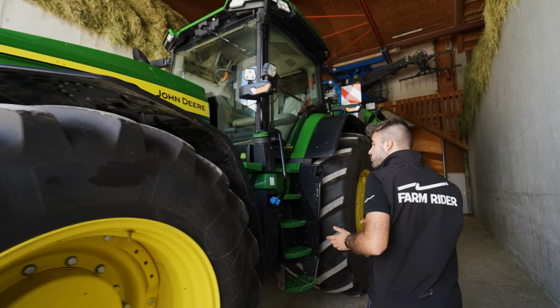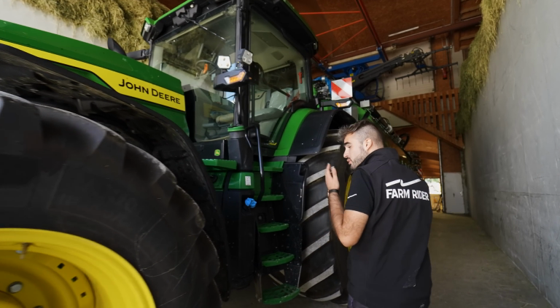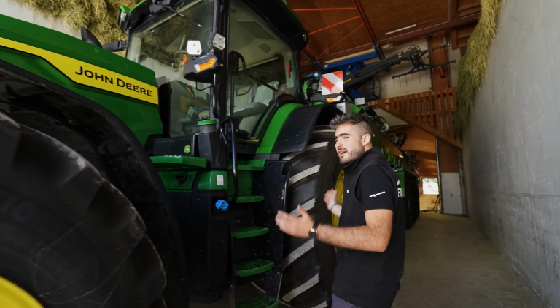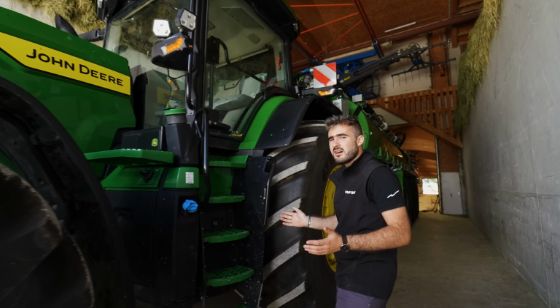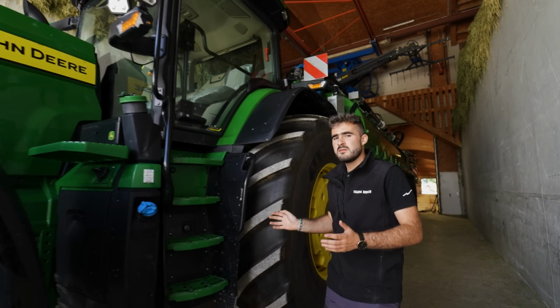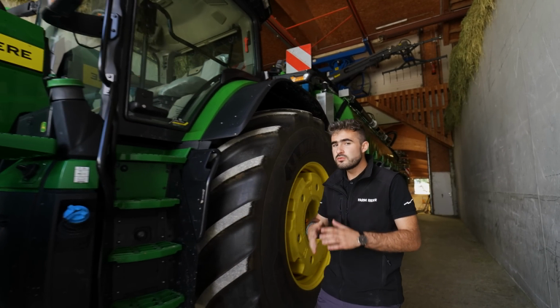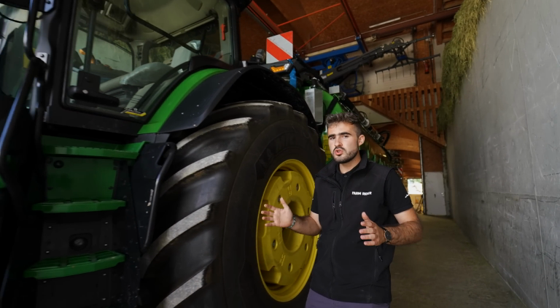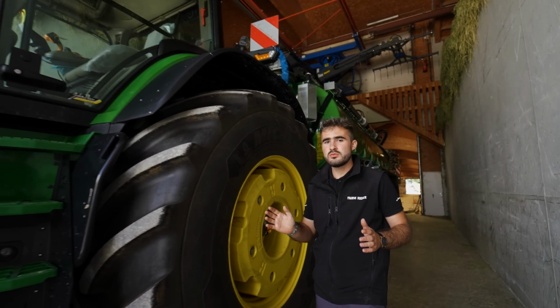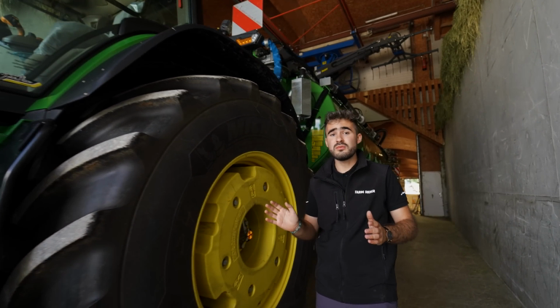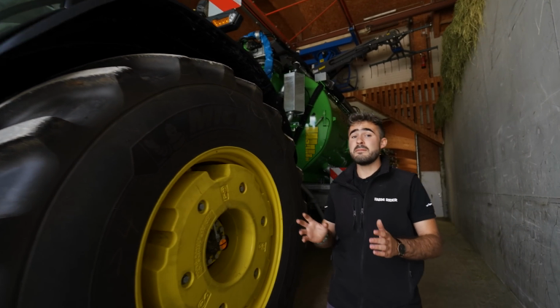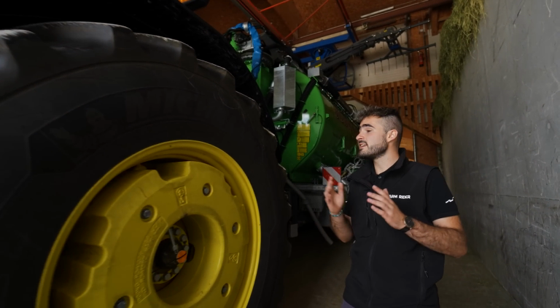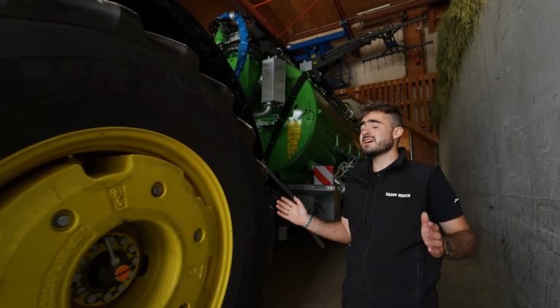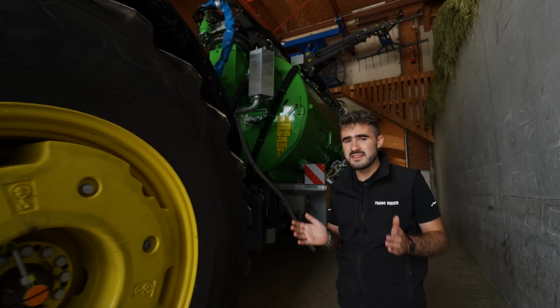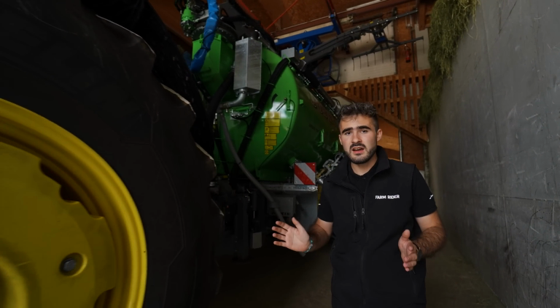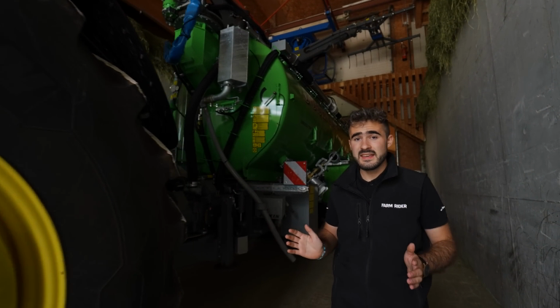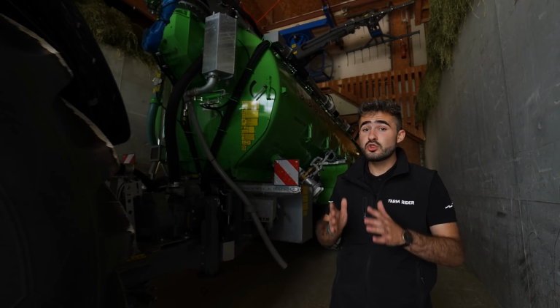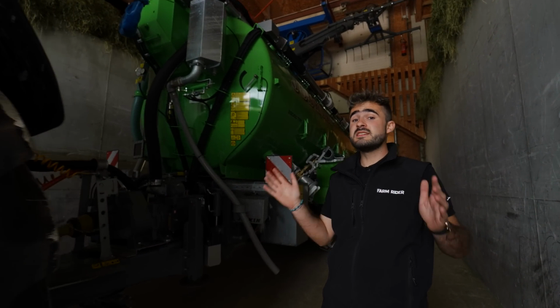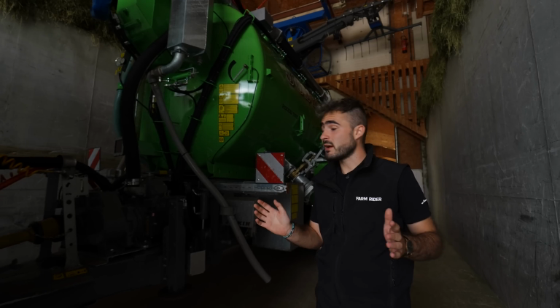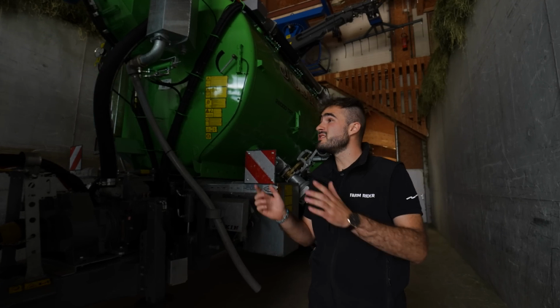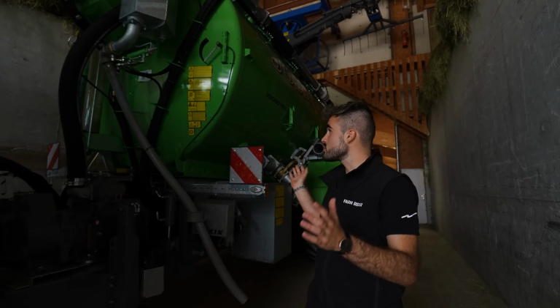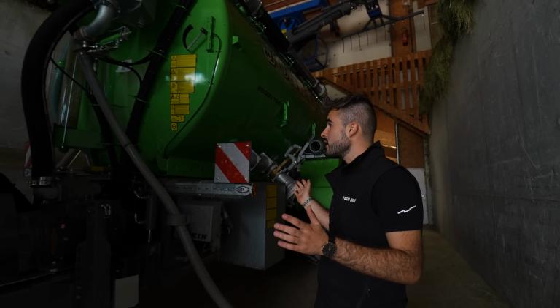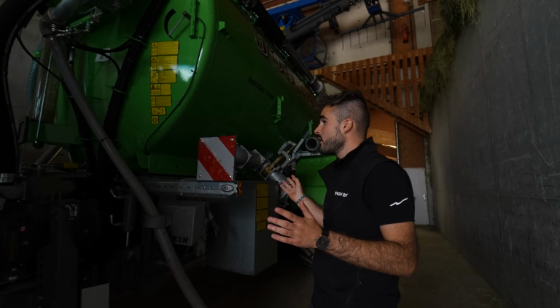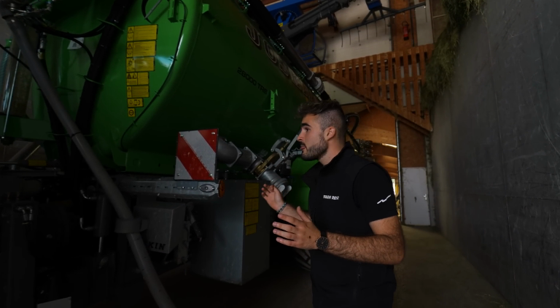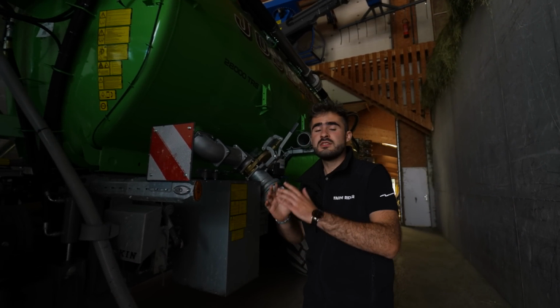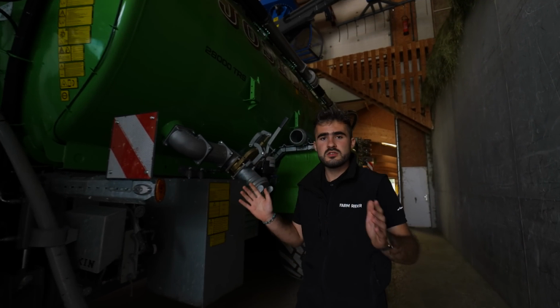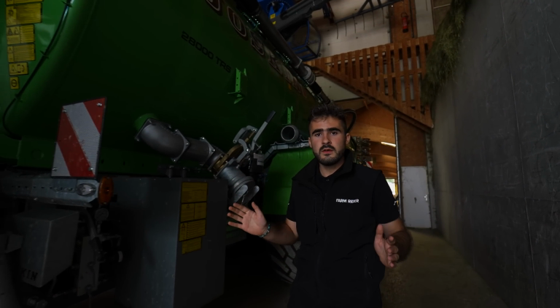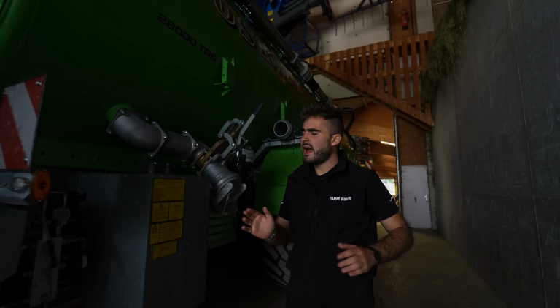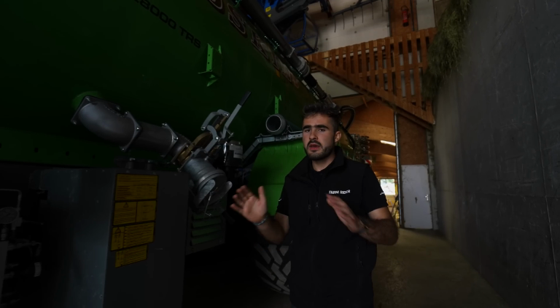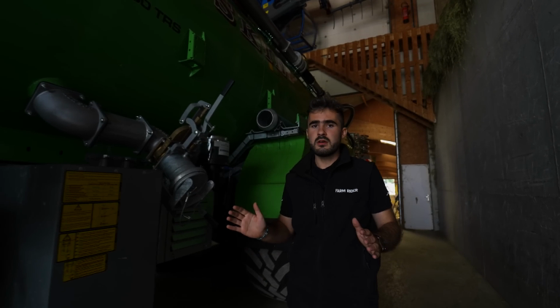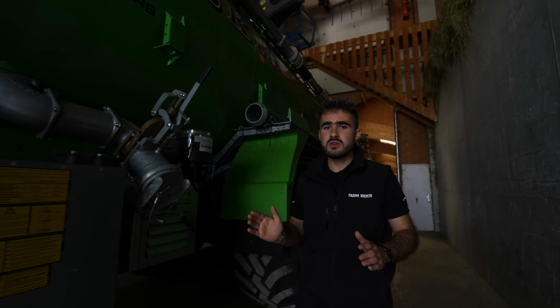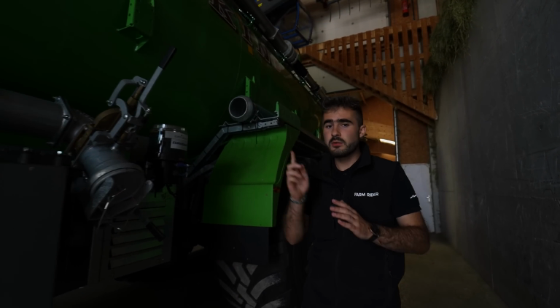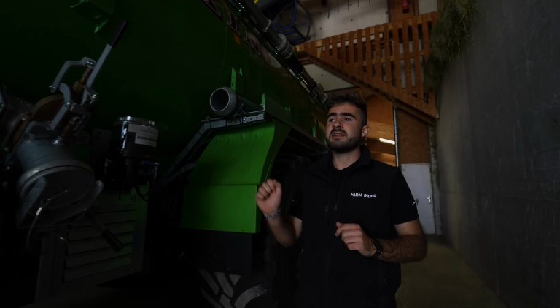...il vous paraît peut-être banal, mais sous vos yeux, vous avez en fait la médaille d'or d'Agritechnica, gagnée en 2019 par John Deere et Joskin. Cette innovation, elle est incroyable. Et je vous laisse découvrir ça maintenant.